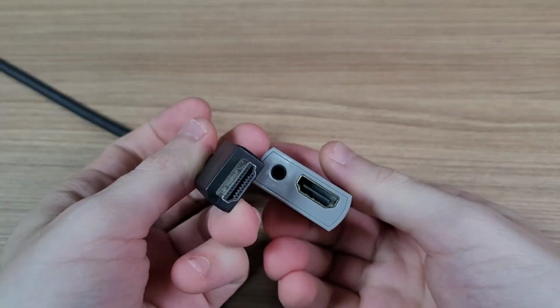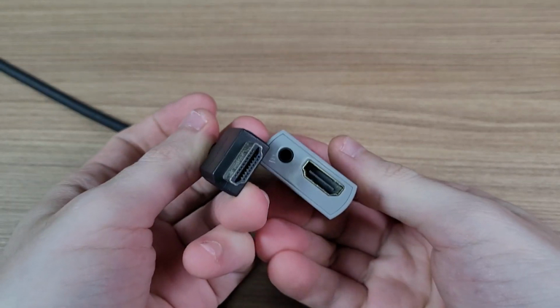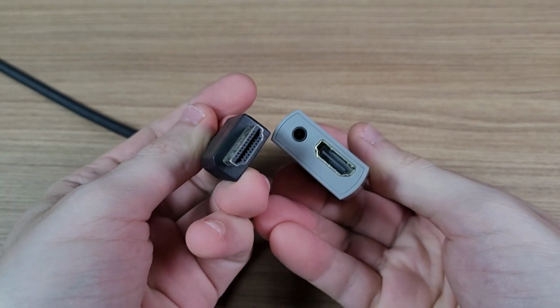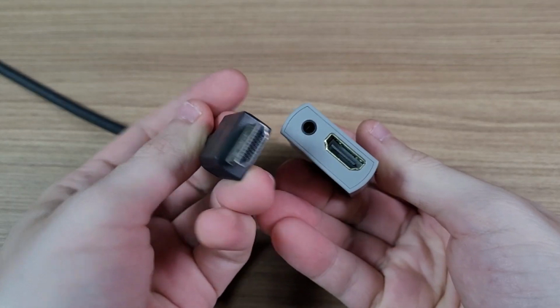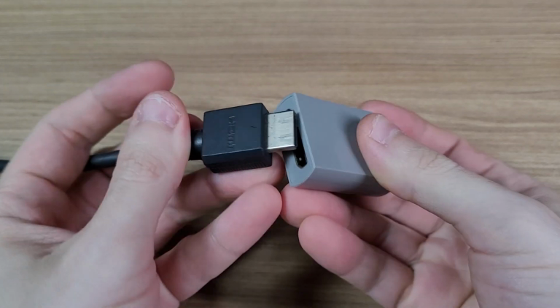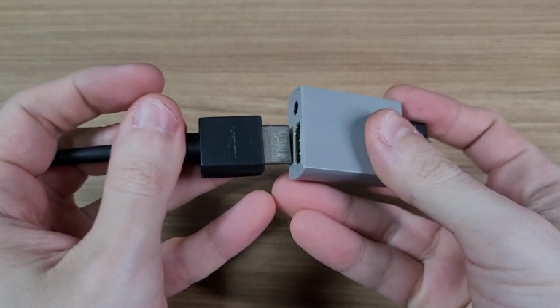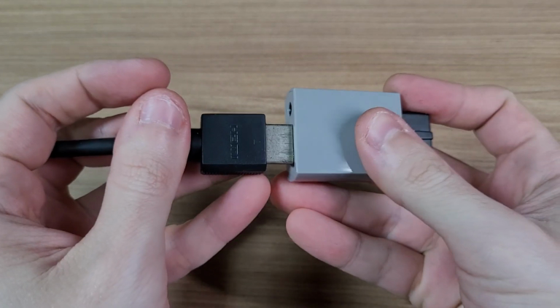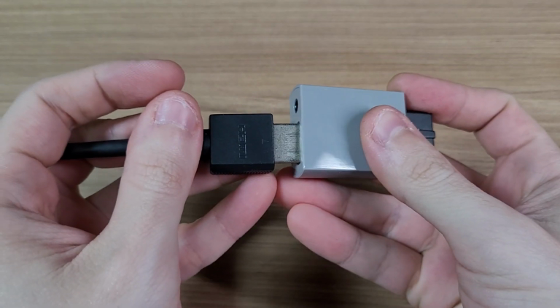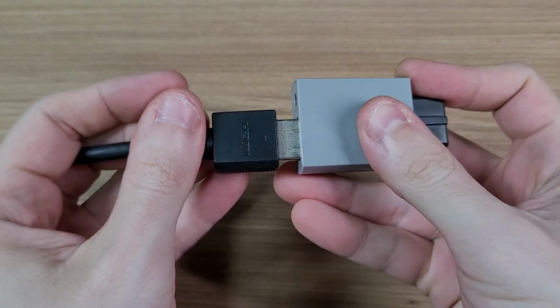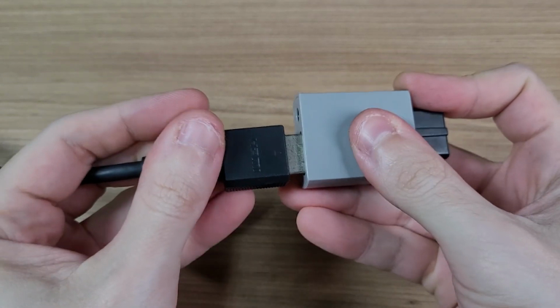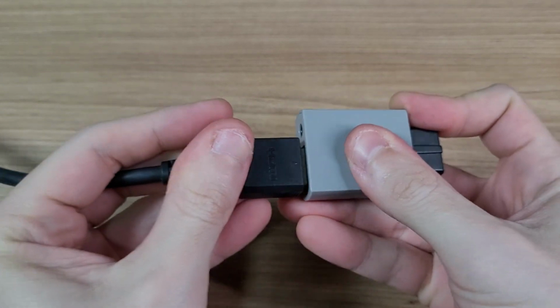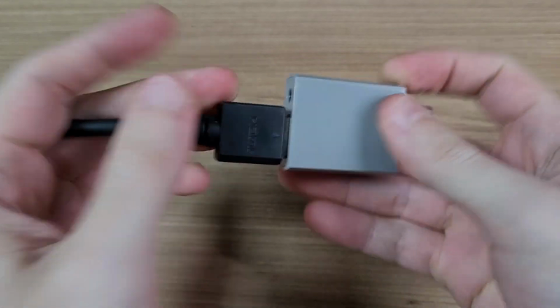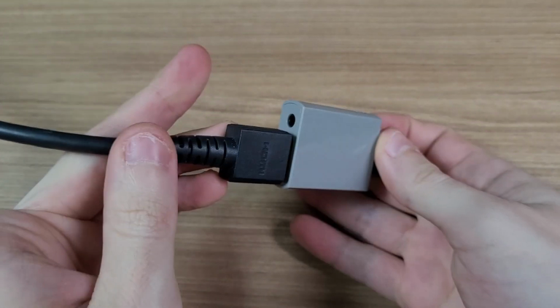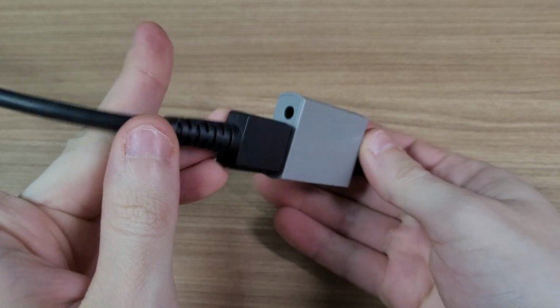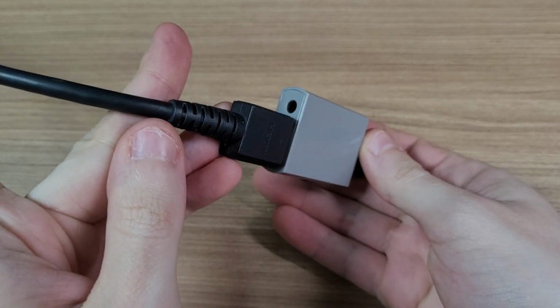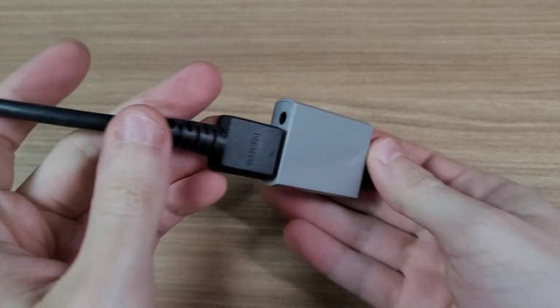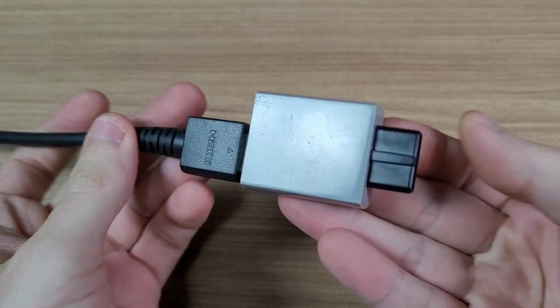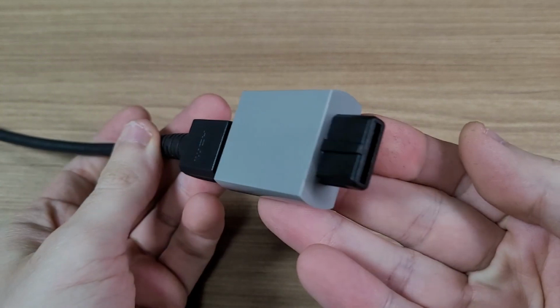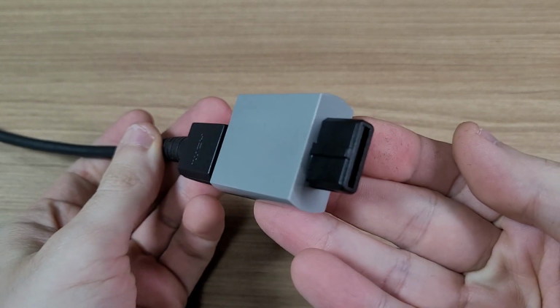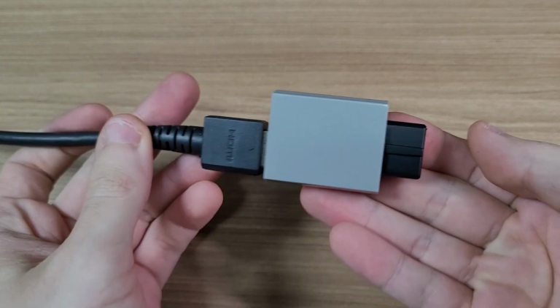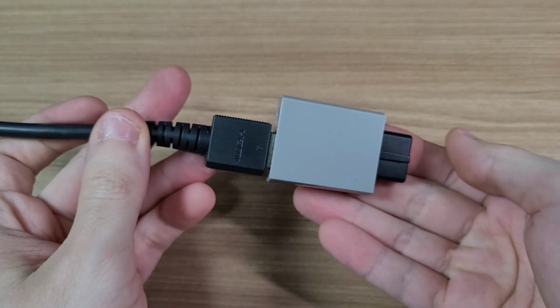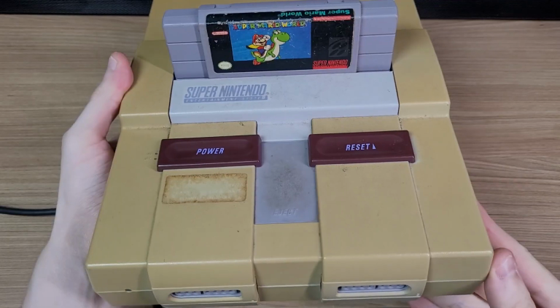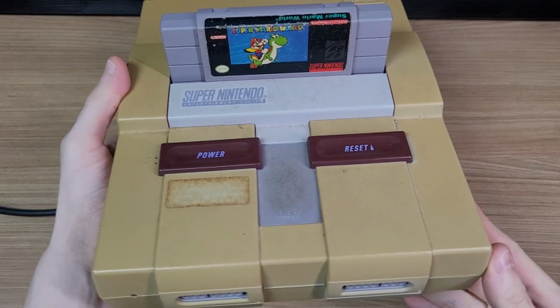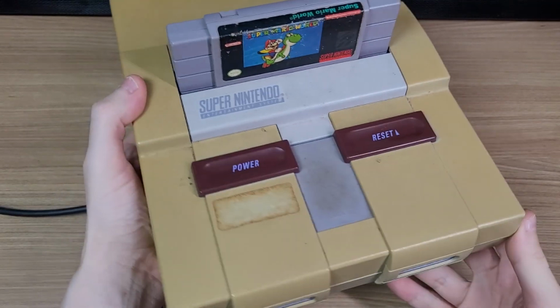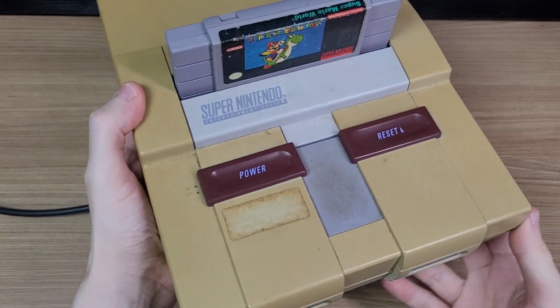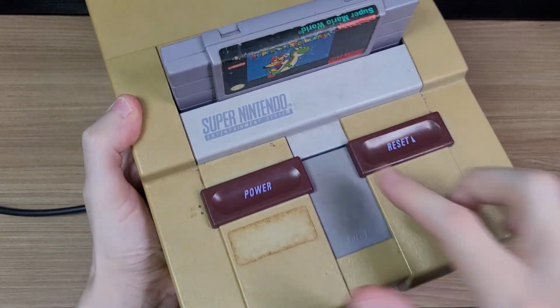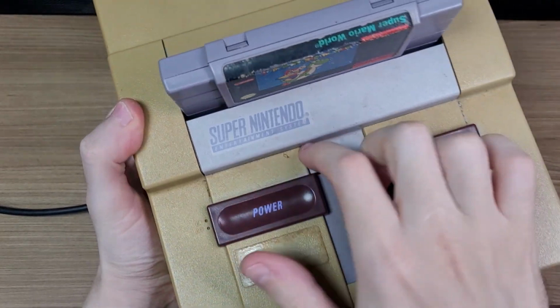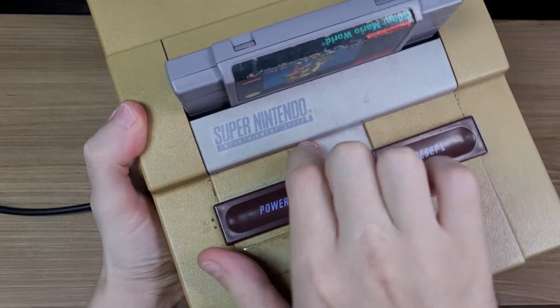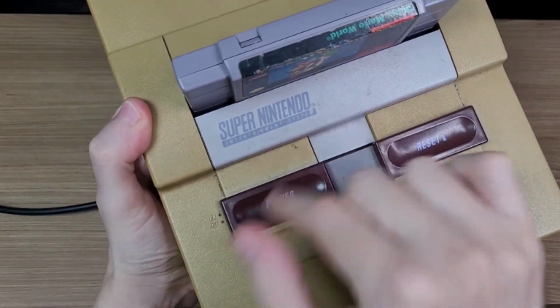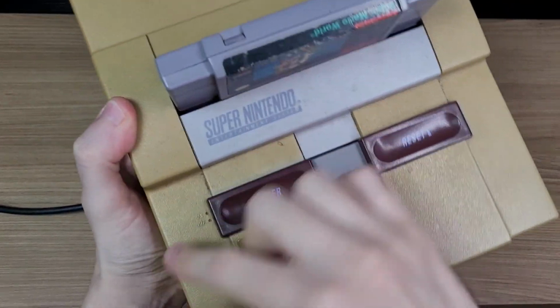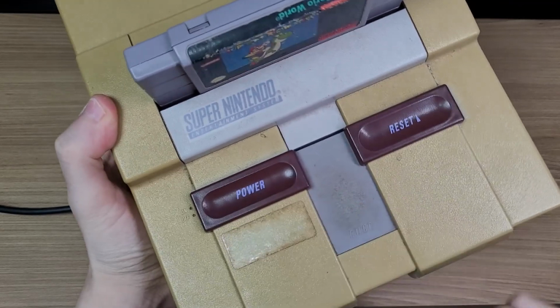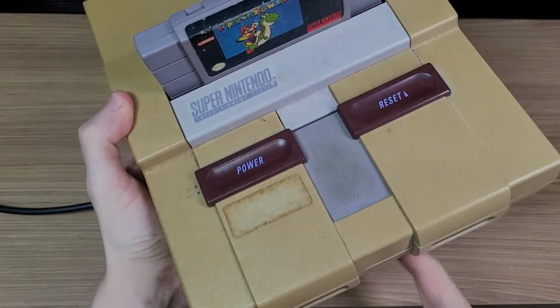A good point of this adapter is that you don't need to supply additional power — it will draw energy straight from the console. Here's our old yellow Super Nintendo.